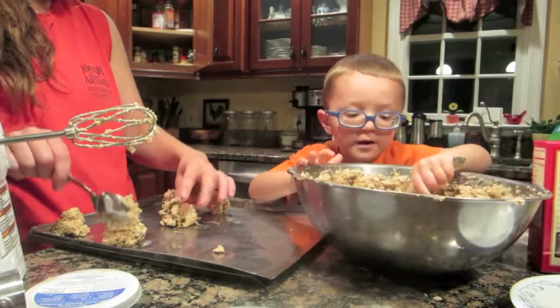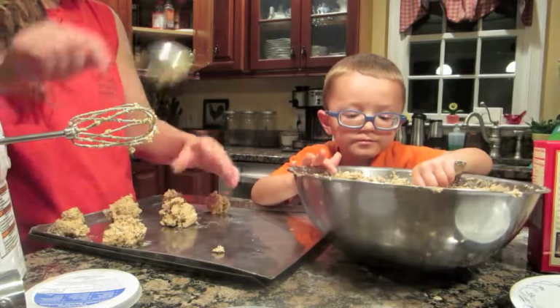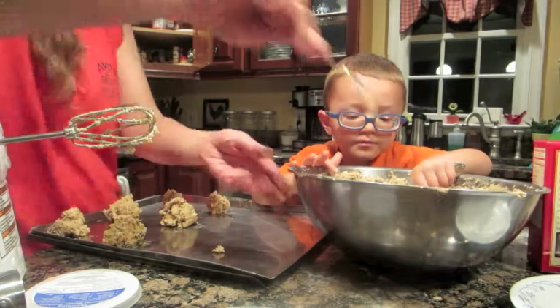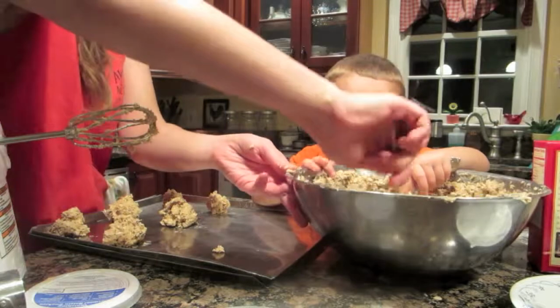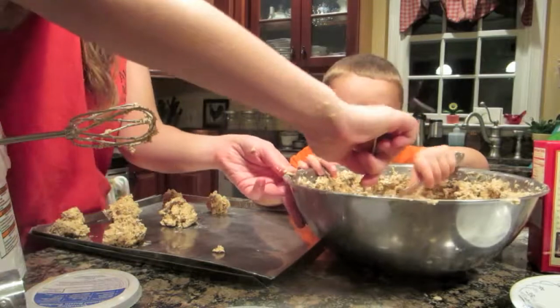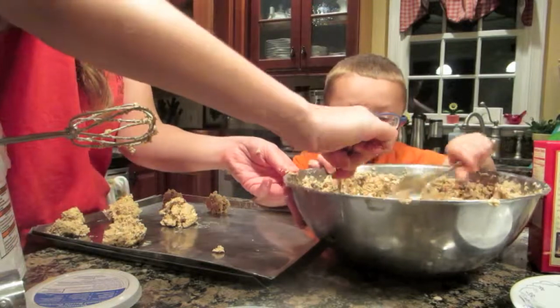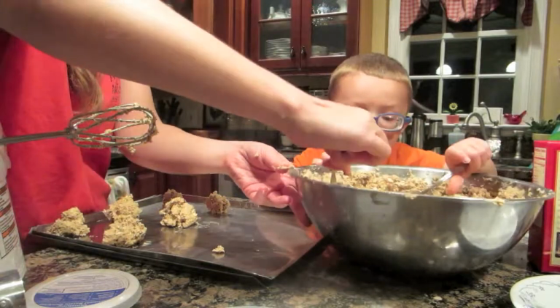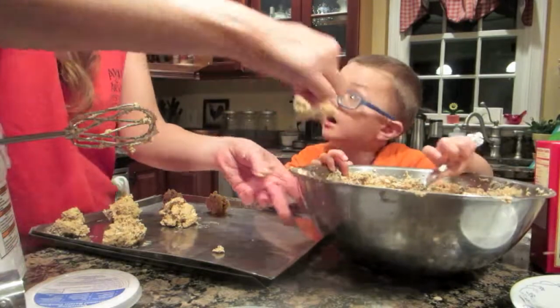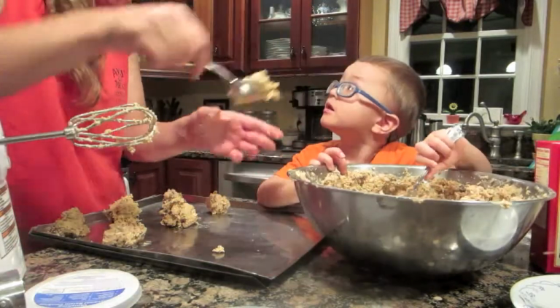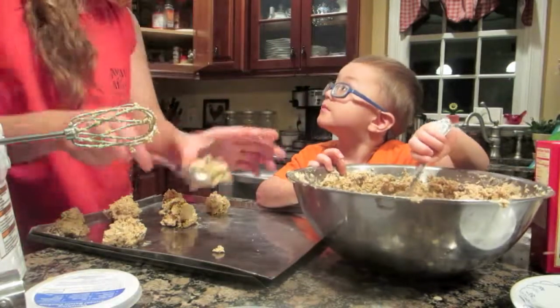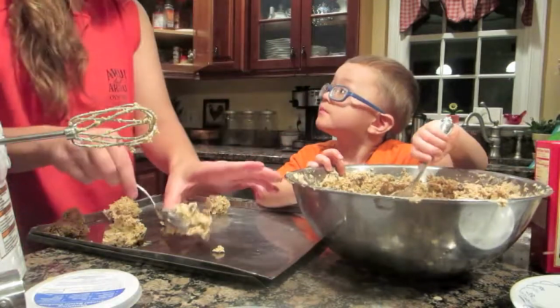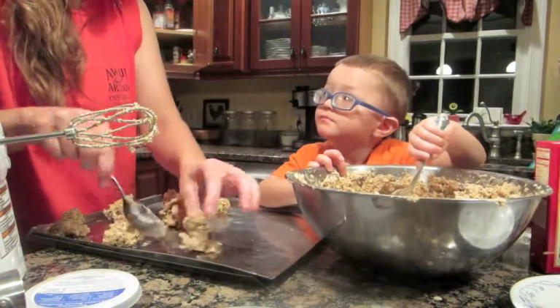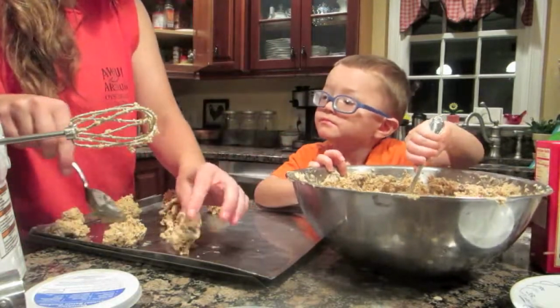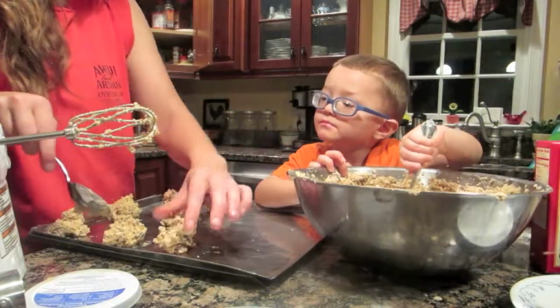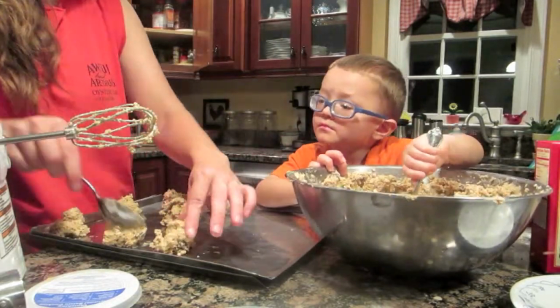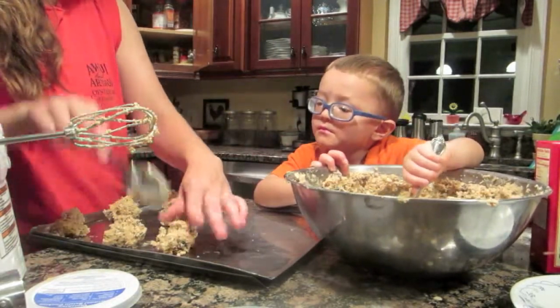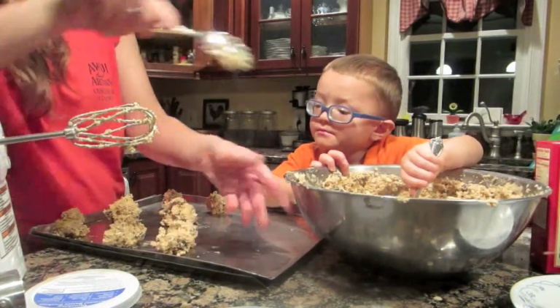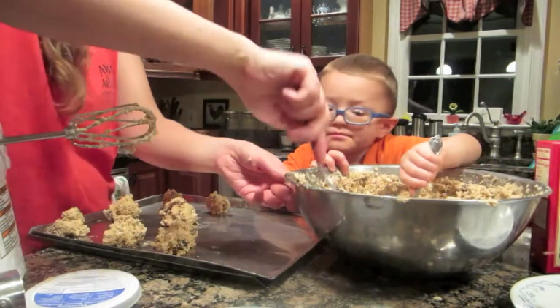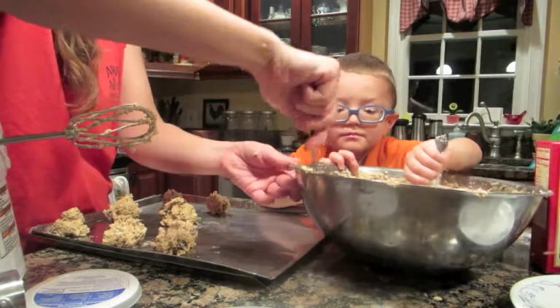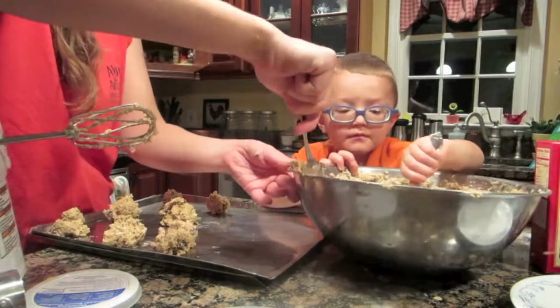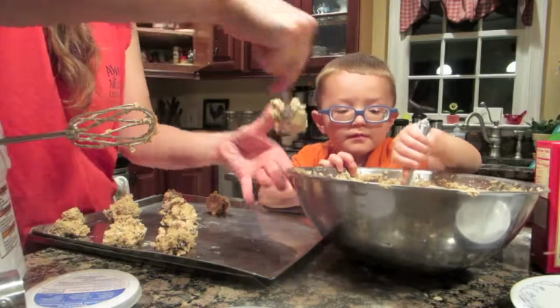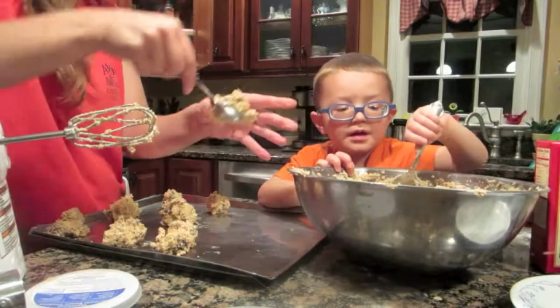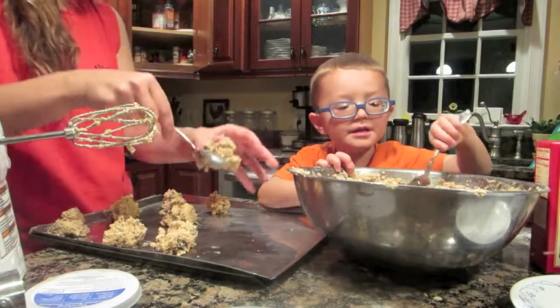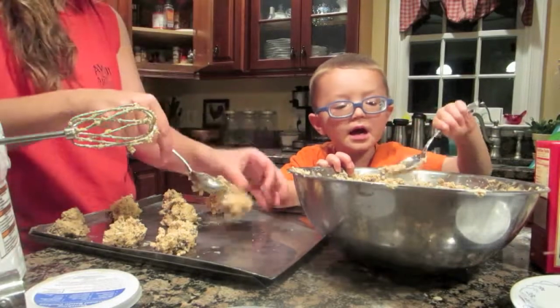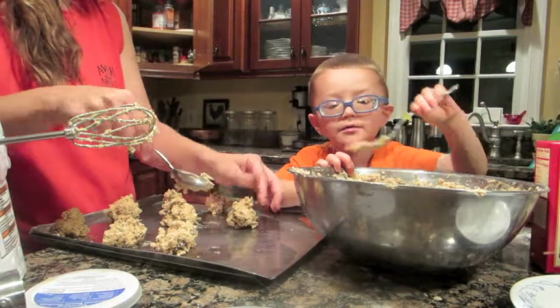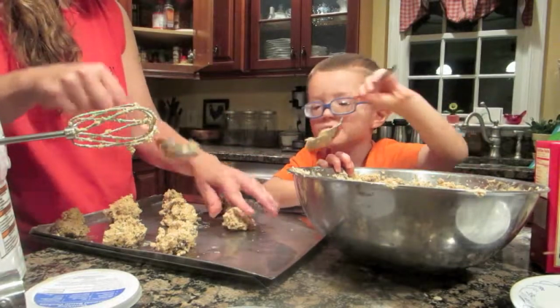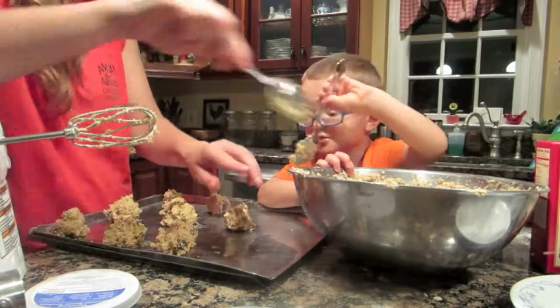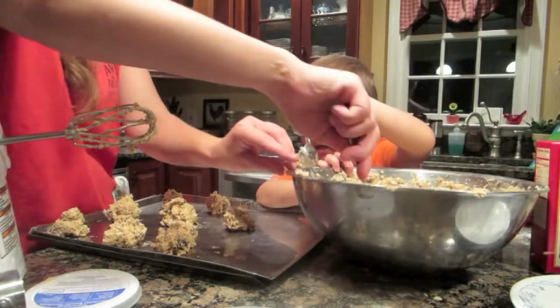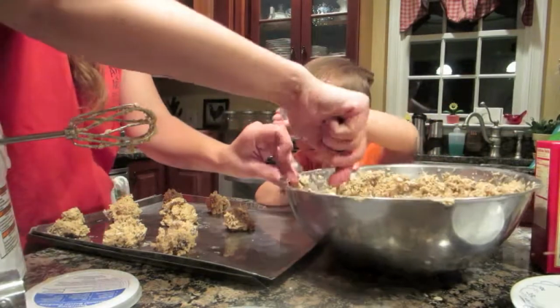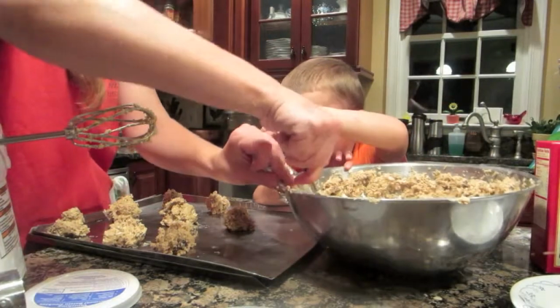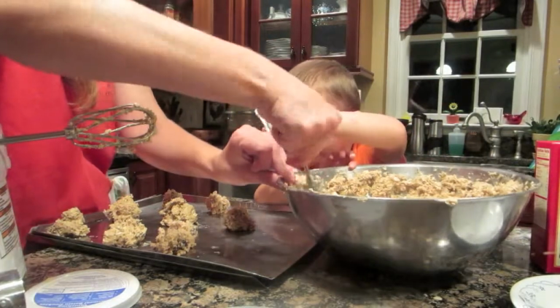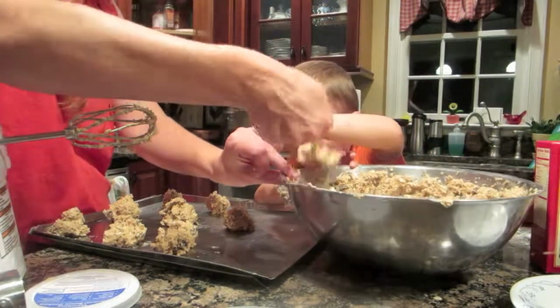These are for Tom. Huh? These are for Tom. Because I really want to eat it. You really do?